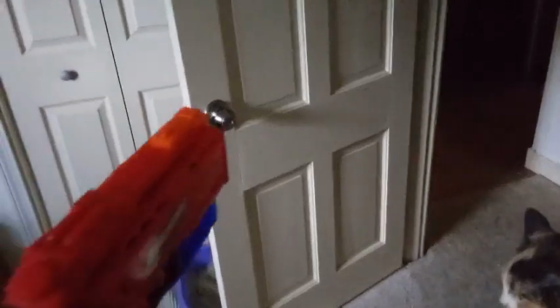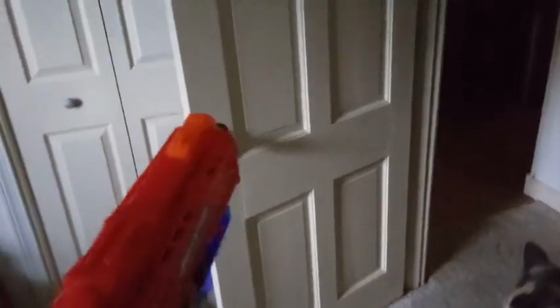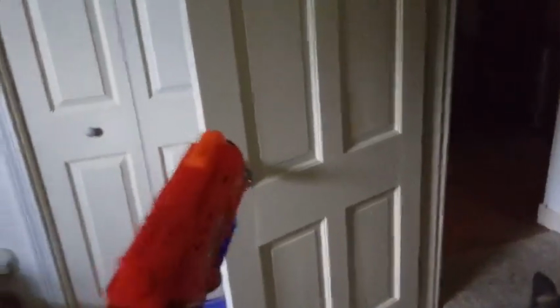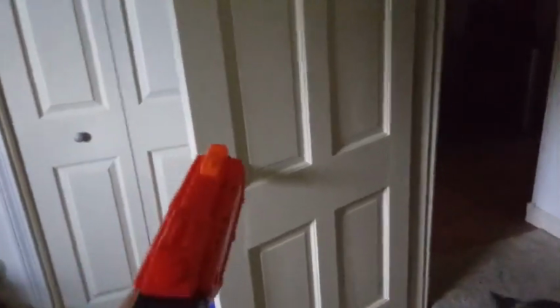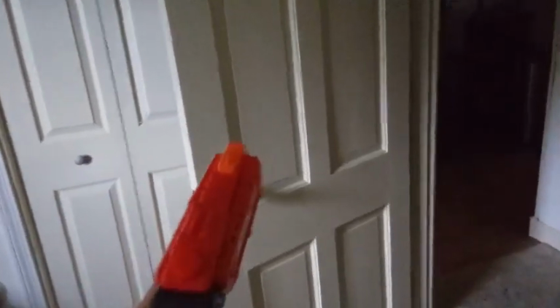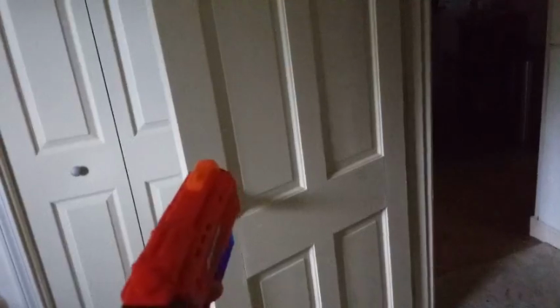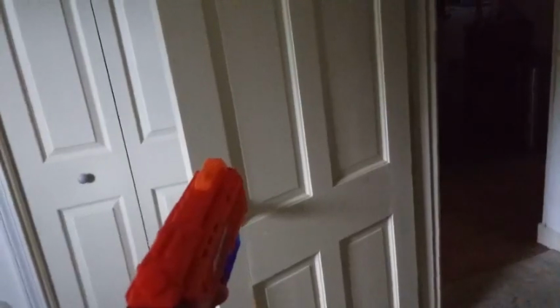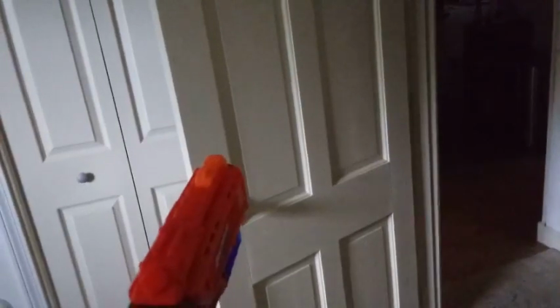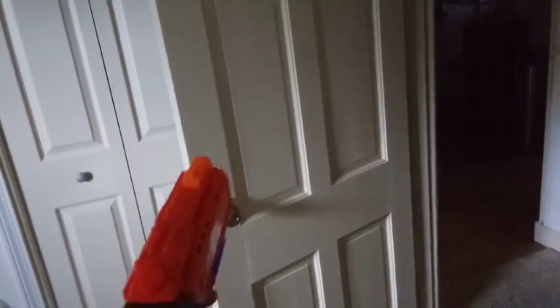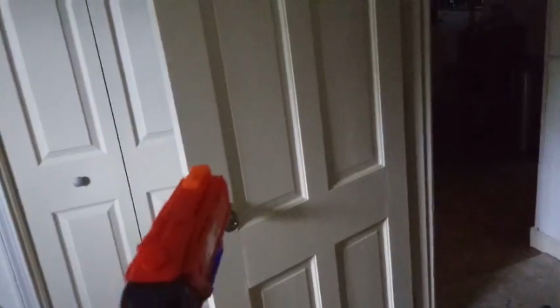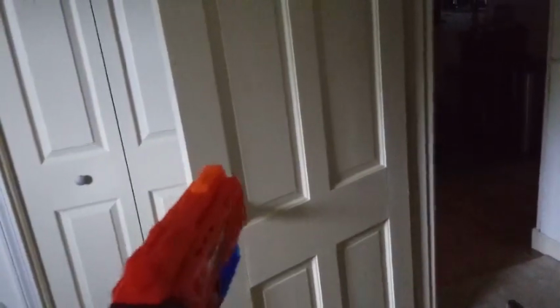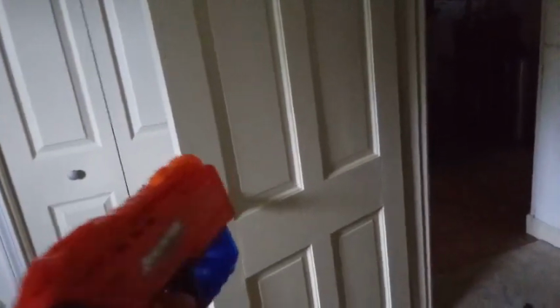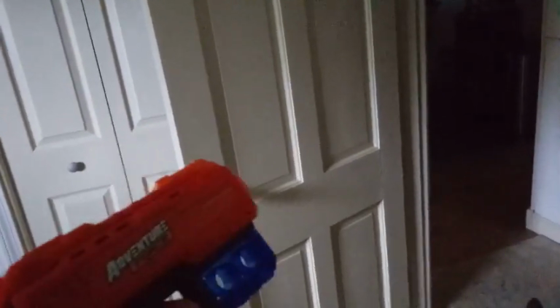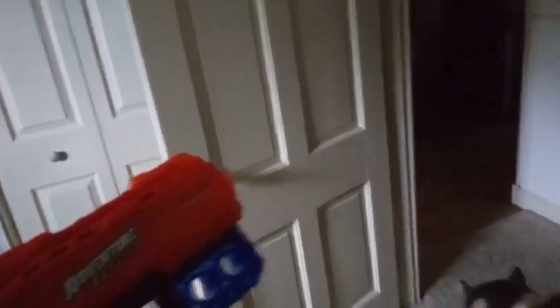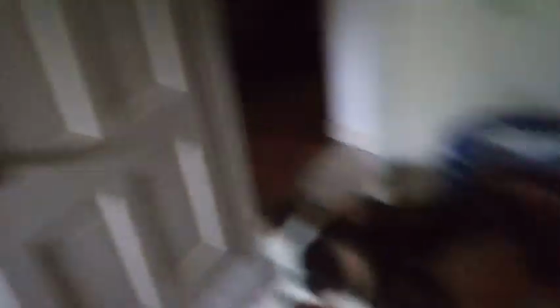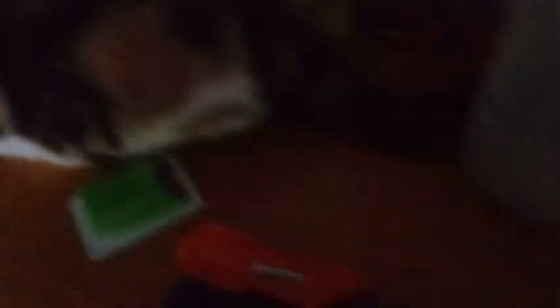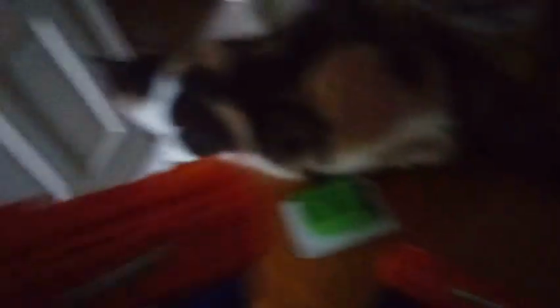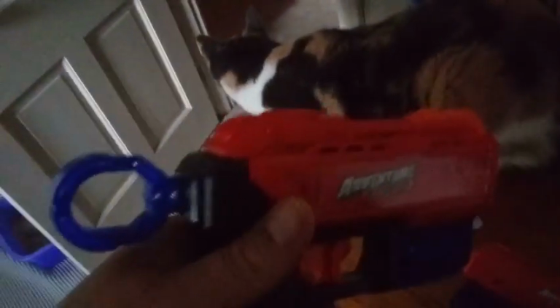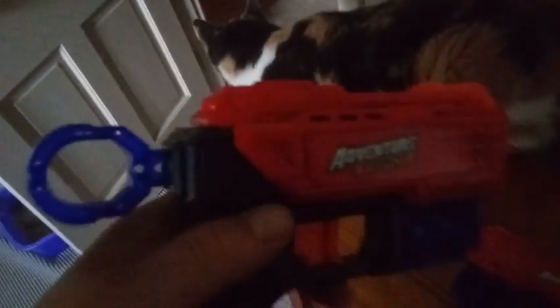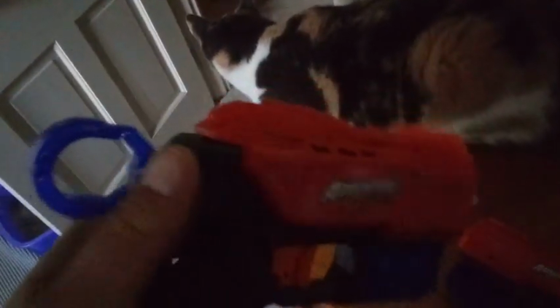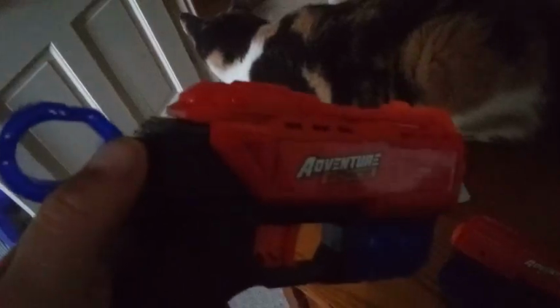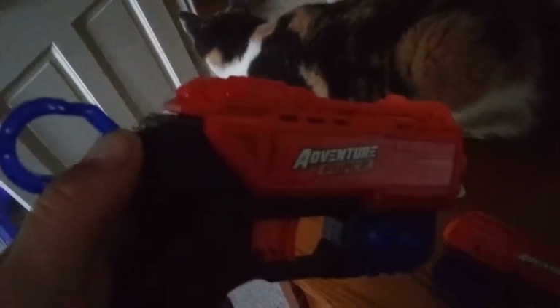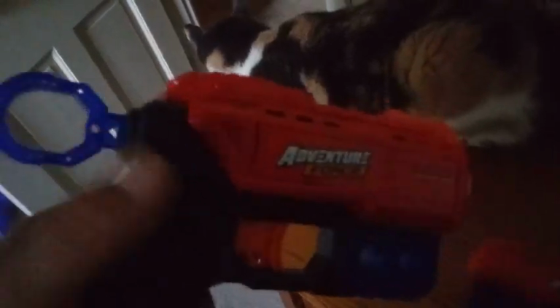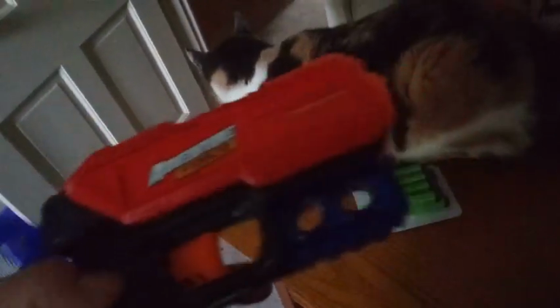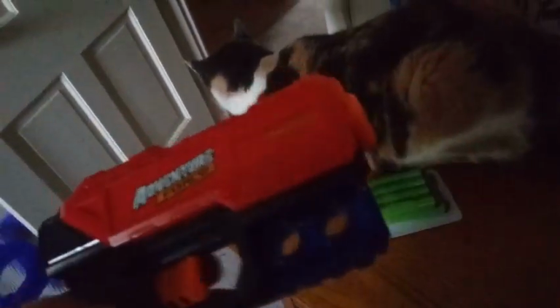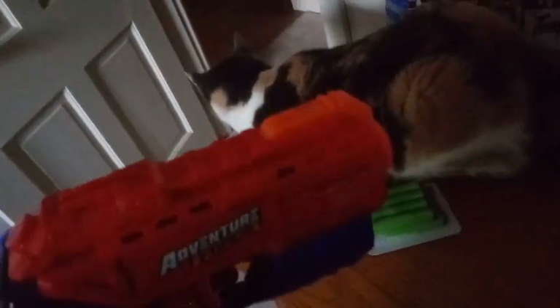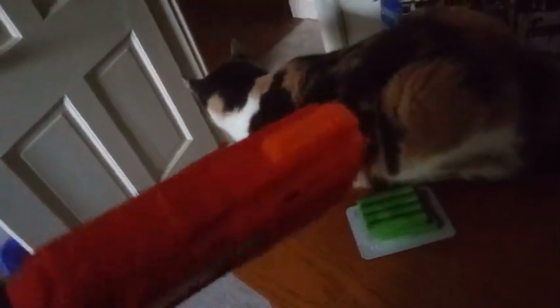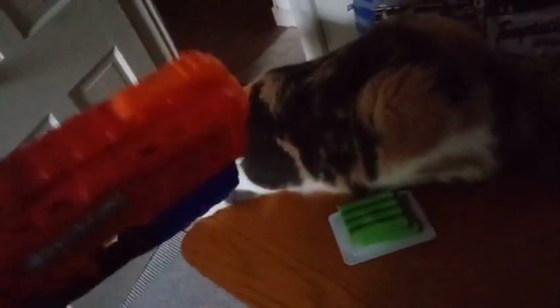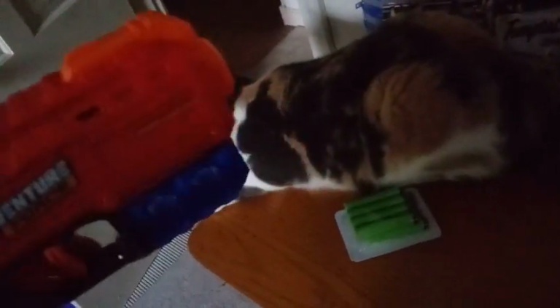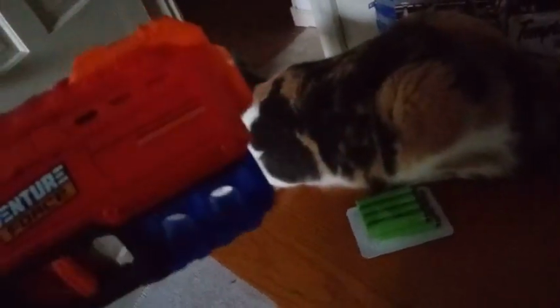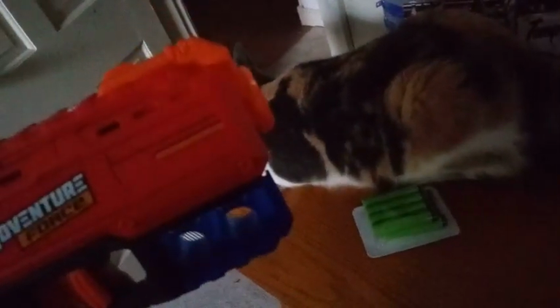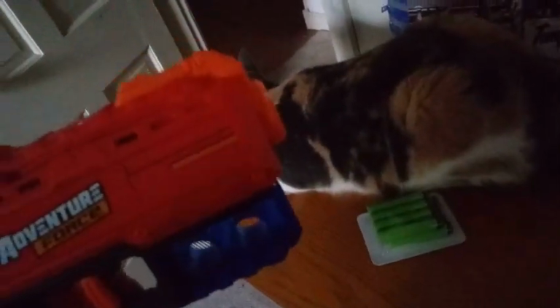So here it goes guys, I'm going to aim for this door. You pull this thing back here, you put it in here. I think it only holds one shot though.